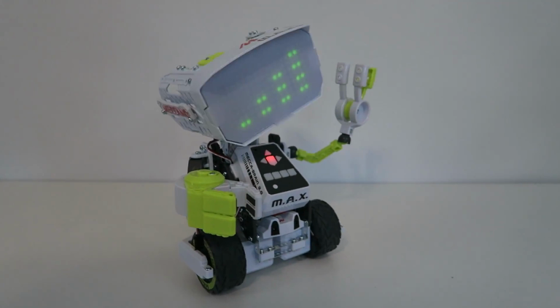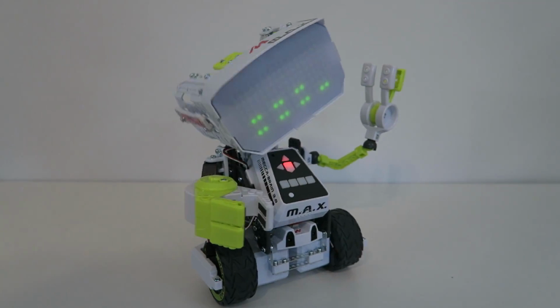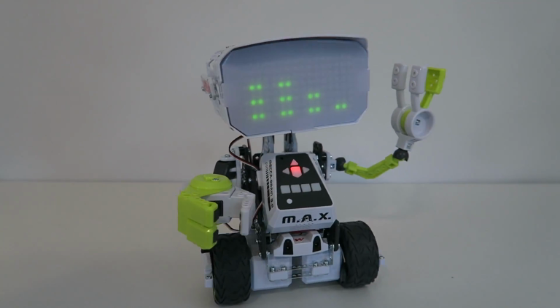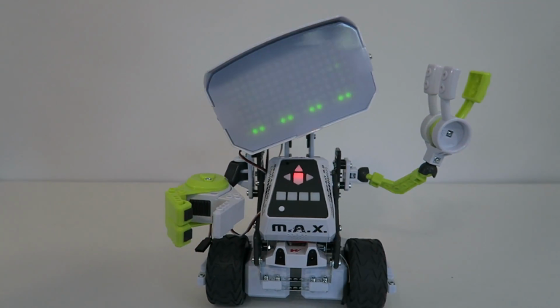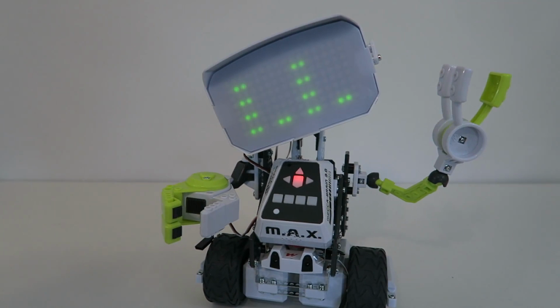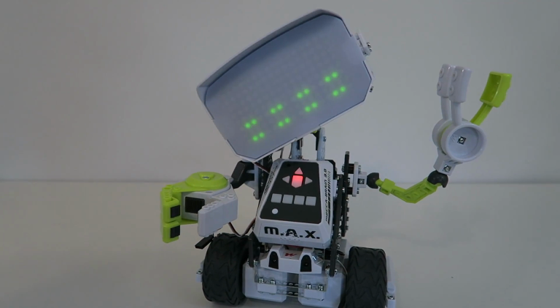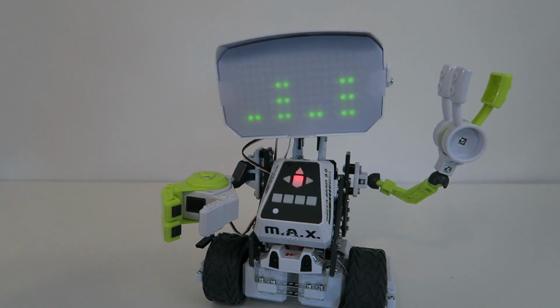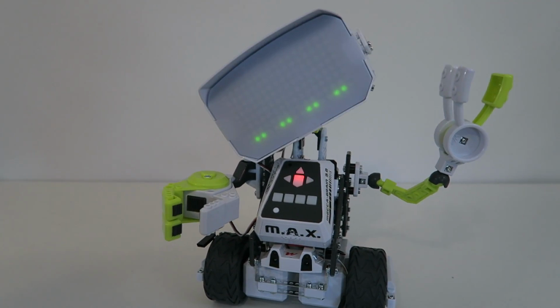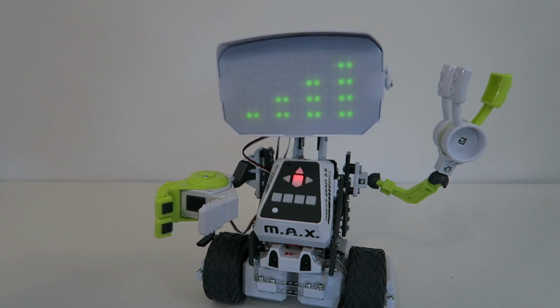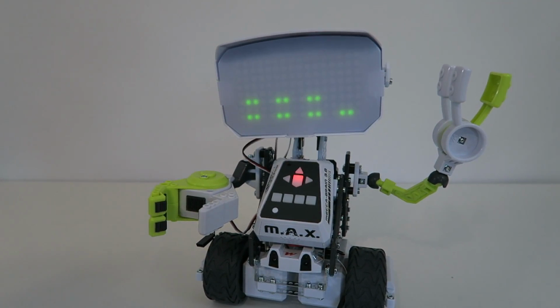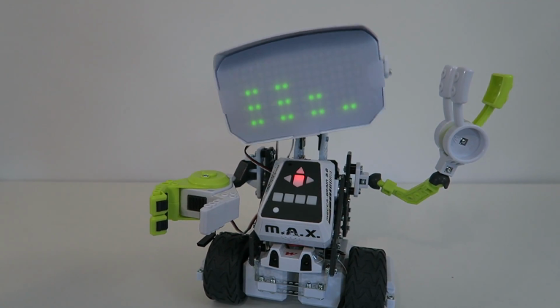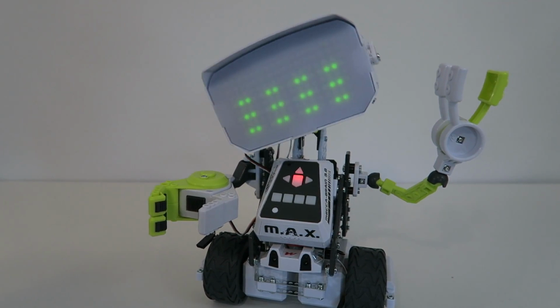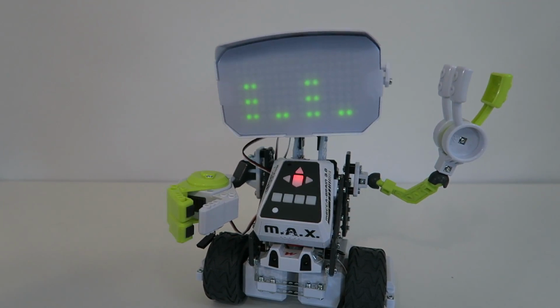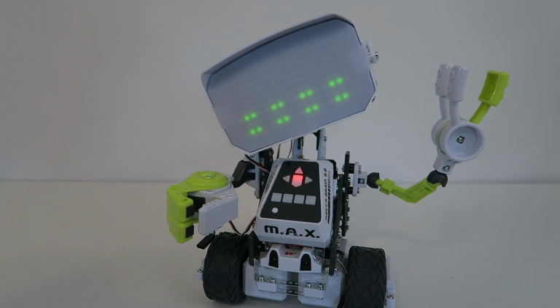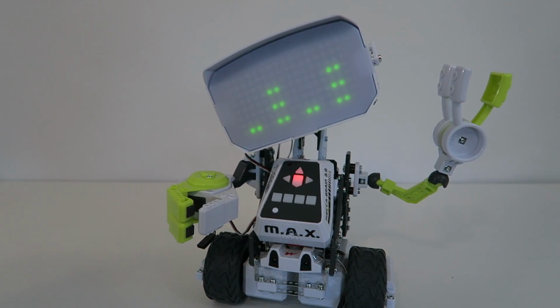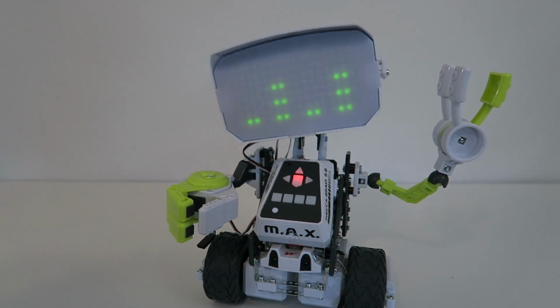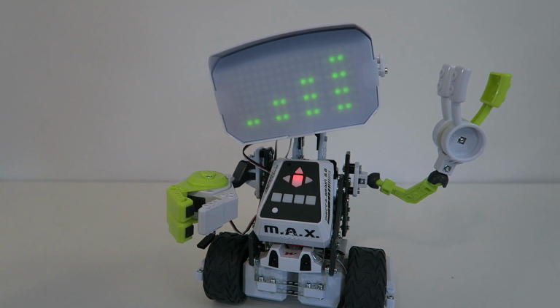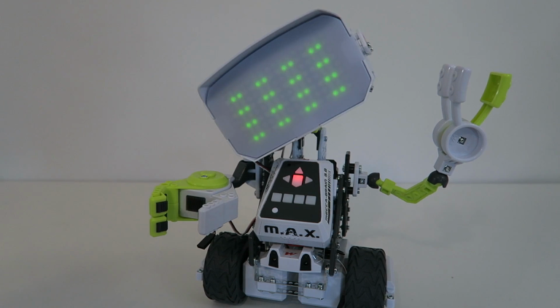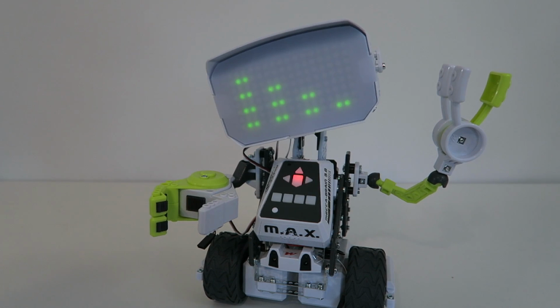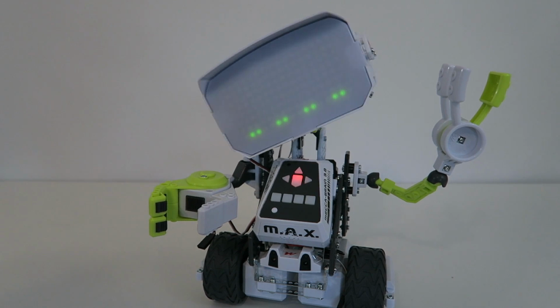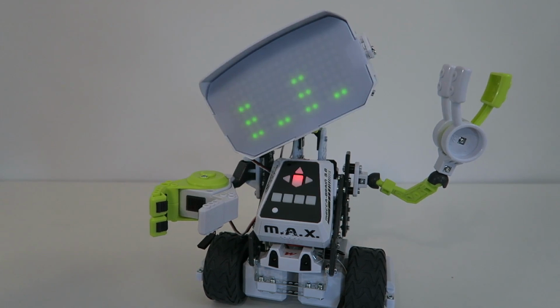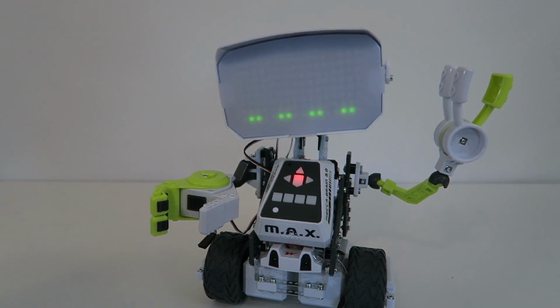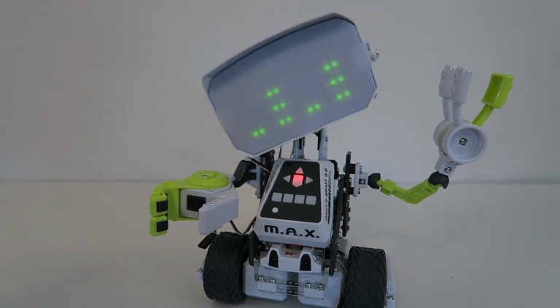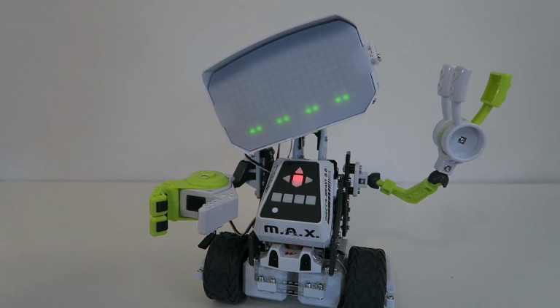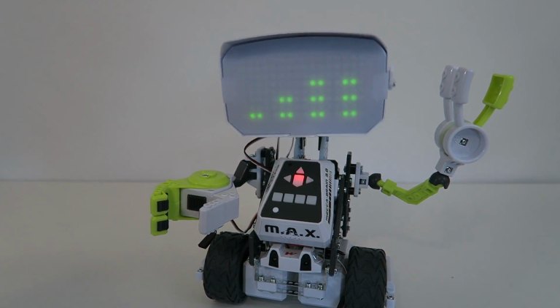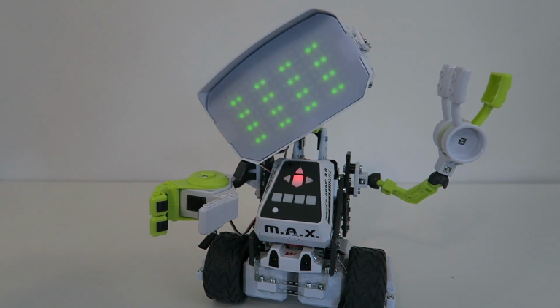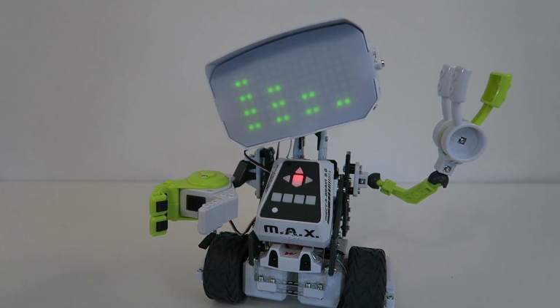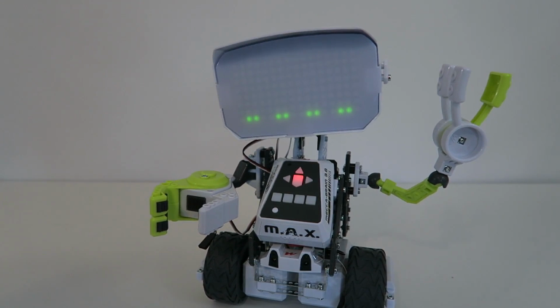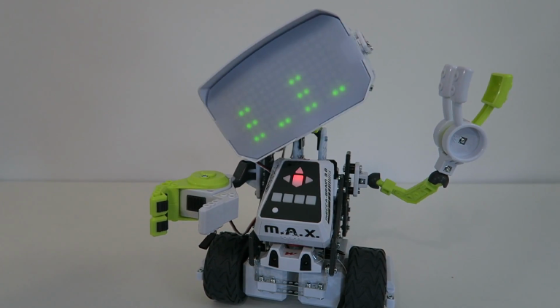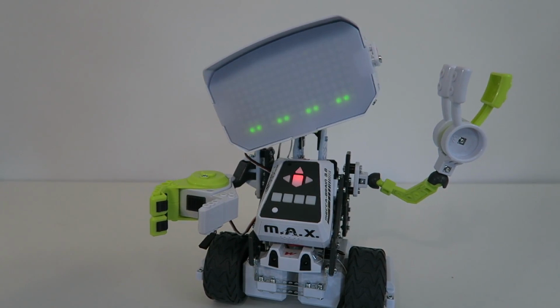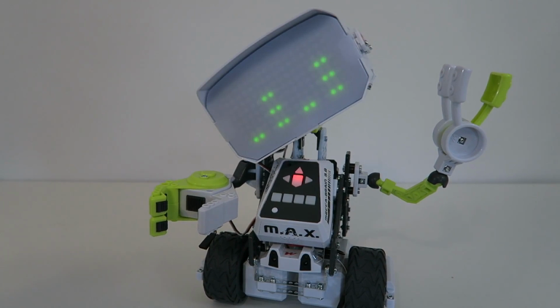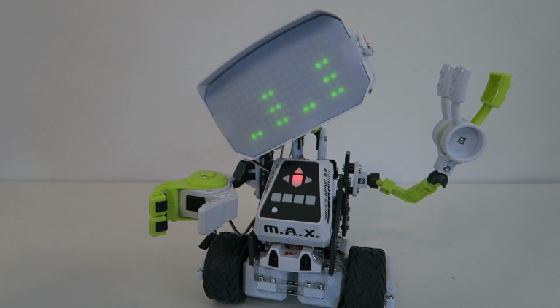Hey guys, welcome to an Aussie episode of Conflicts. This video of yours is Max, a cool robot which is actually myself. So let's go ahead and get started.